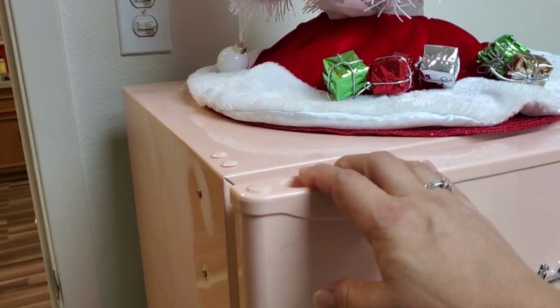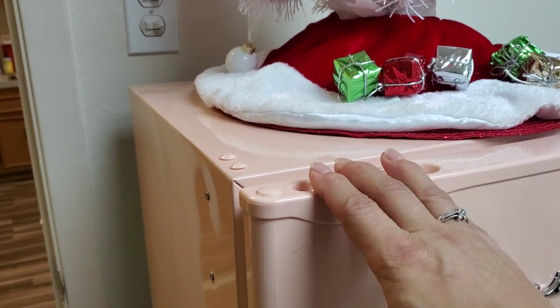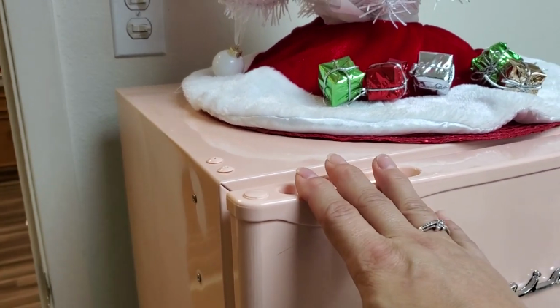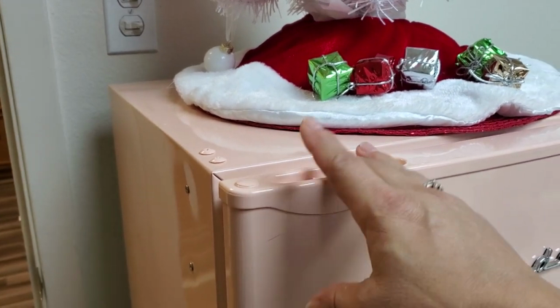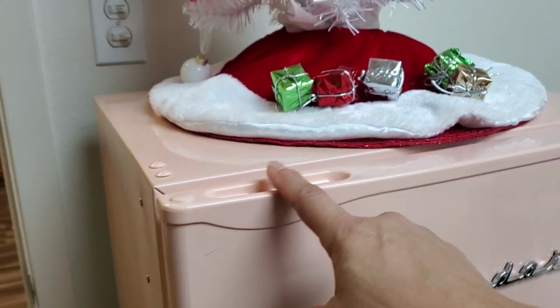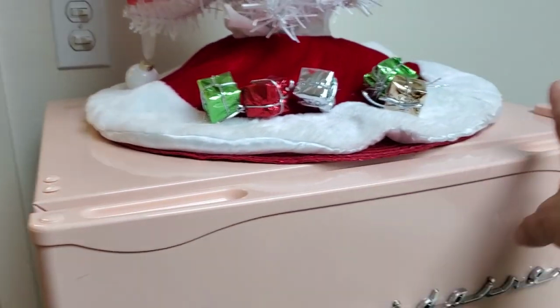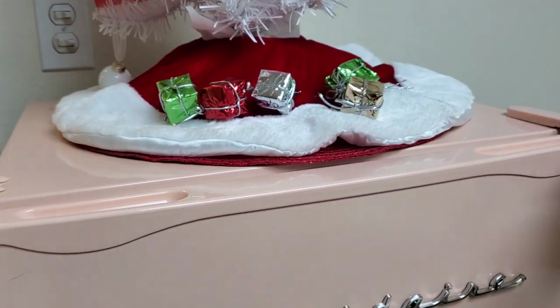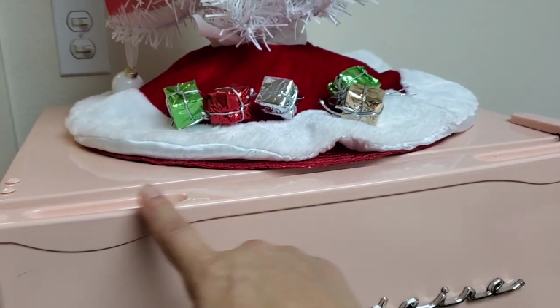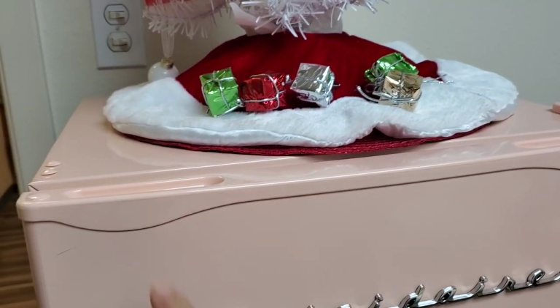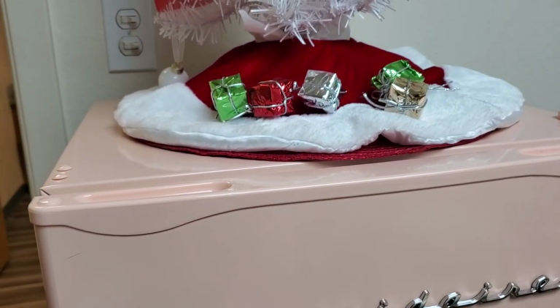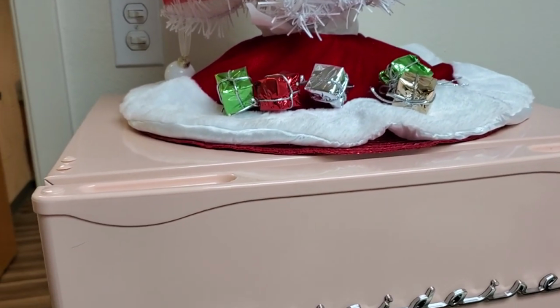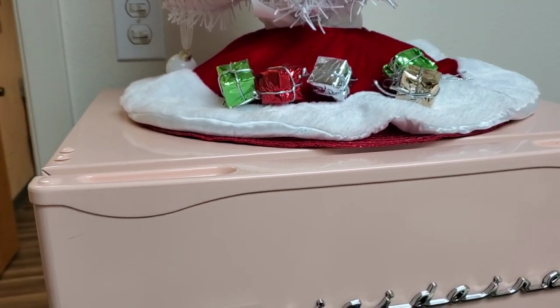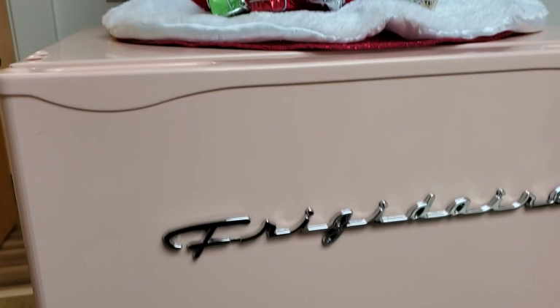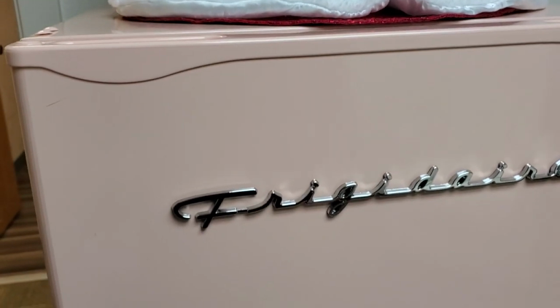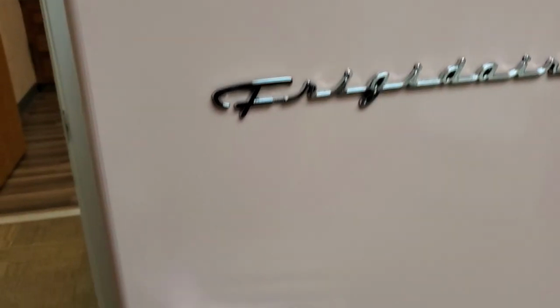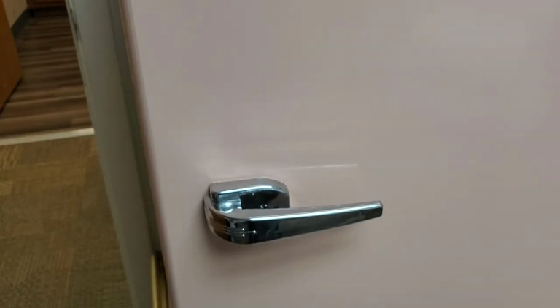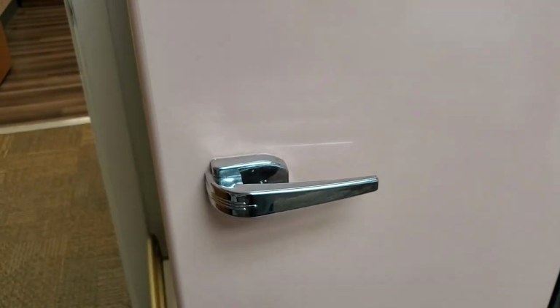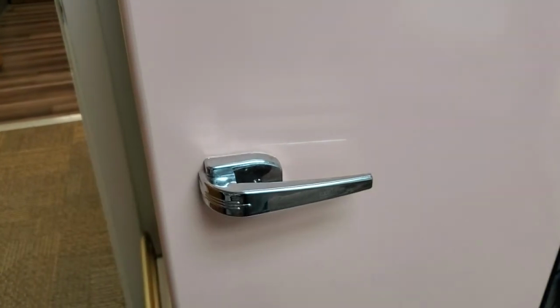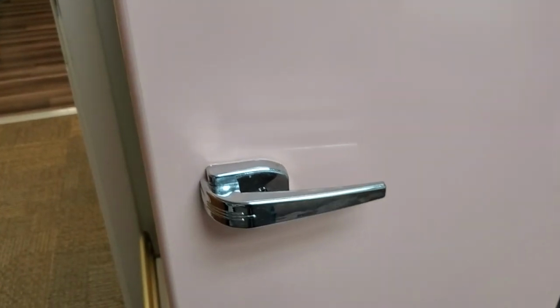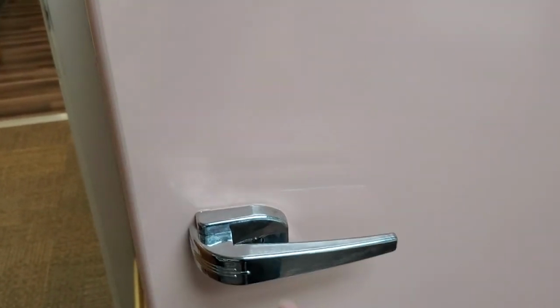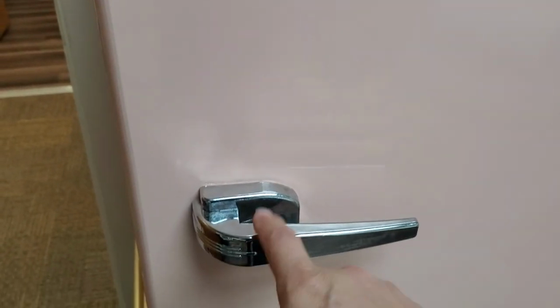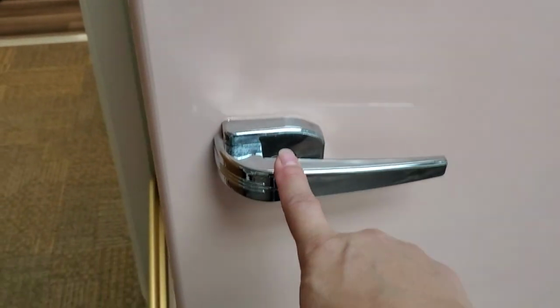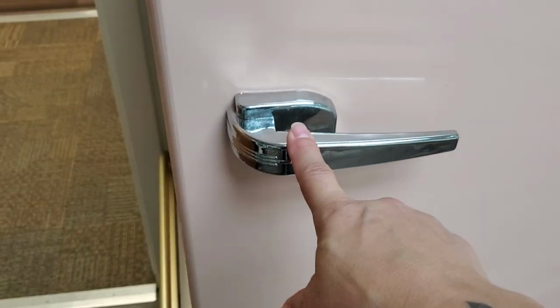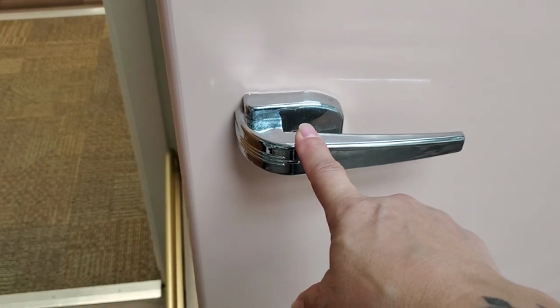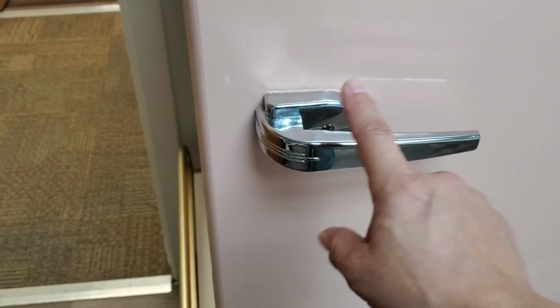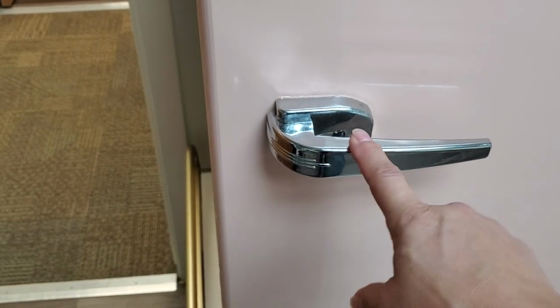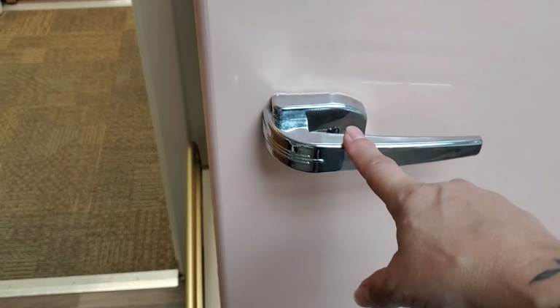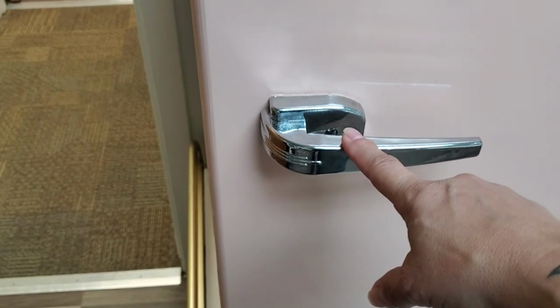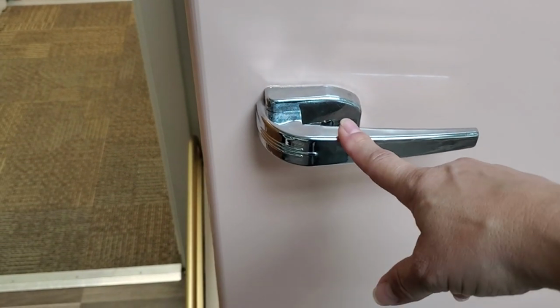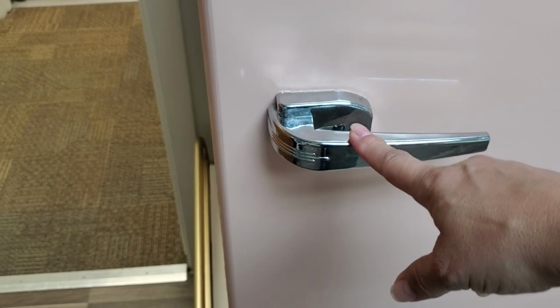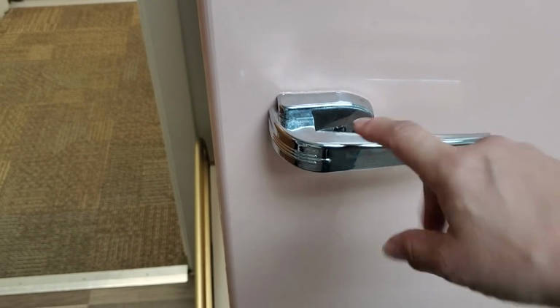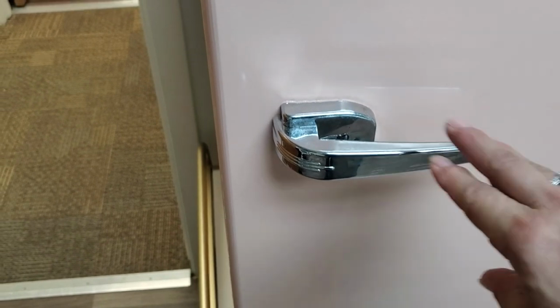The handle is actually going to be up here, and of course this can be reversed to the right or the left if you're wanting the door to open differently. However, there is a handle here but this is actually just kind of a faux handle - it's just for decoration.